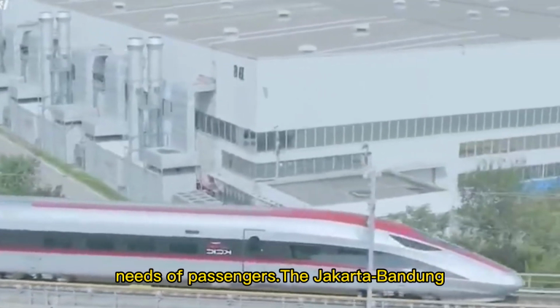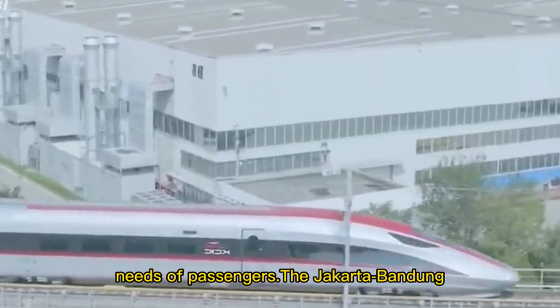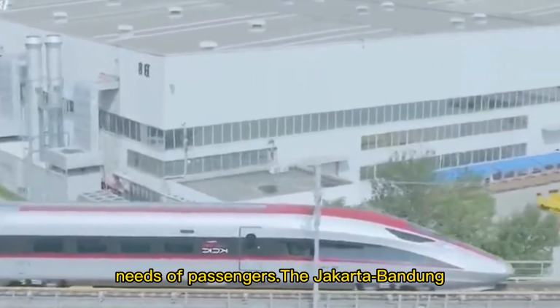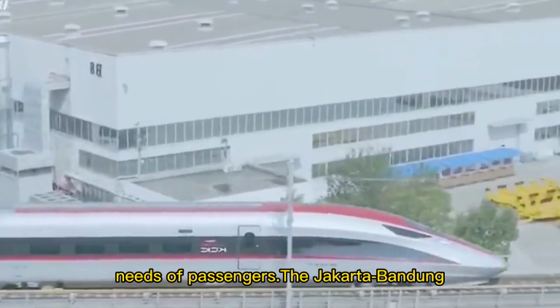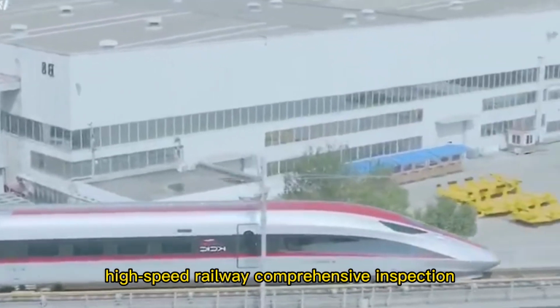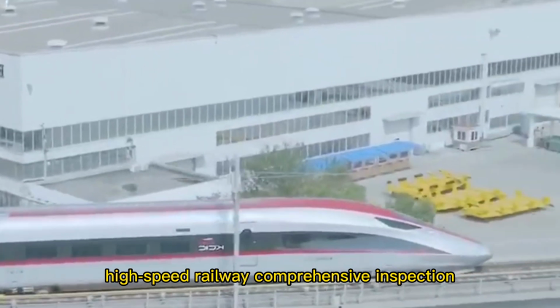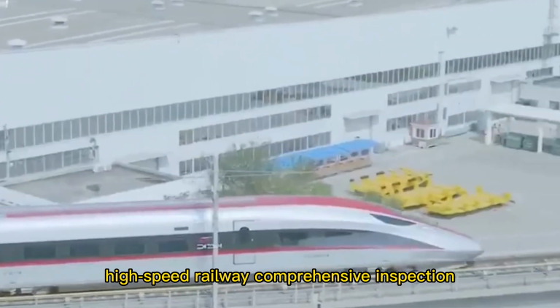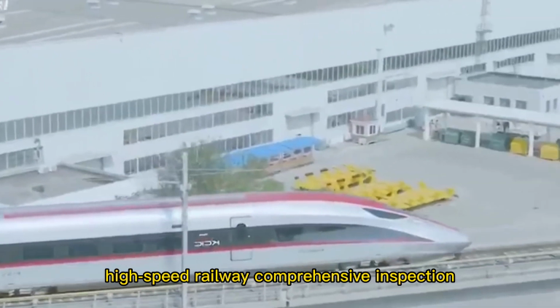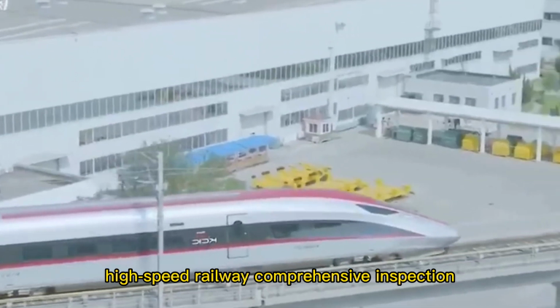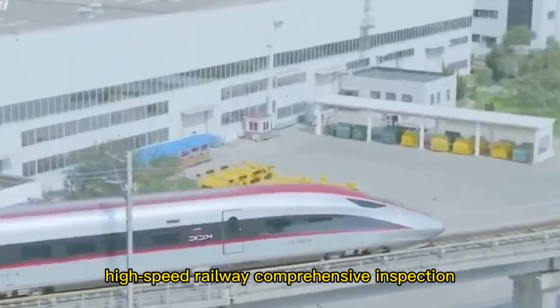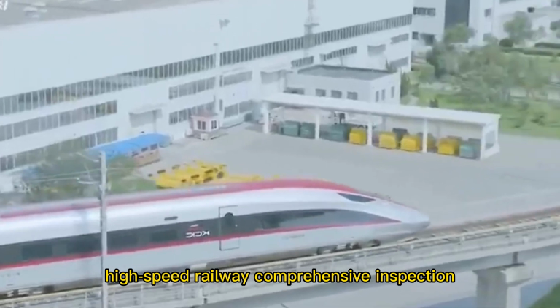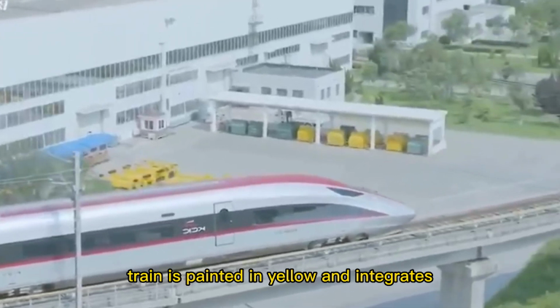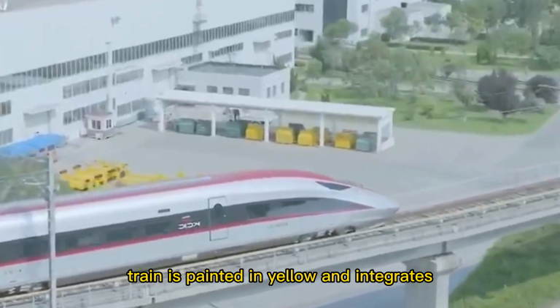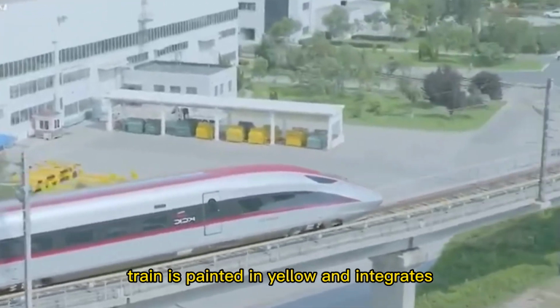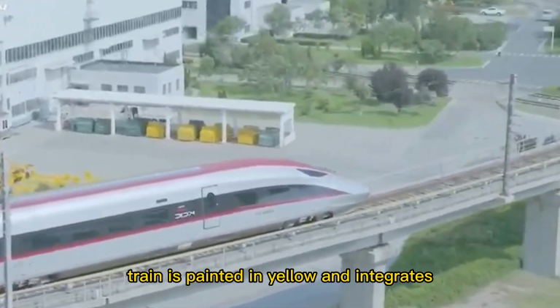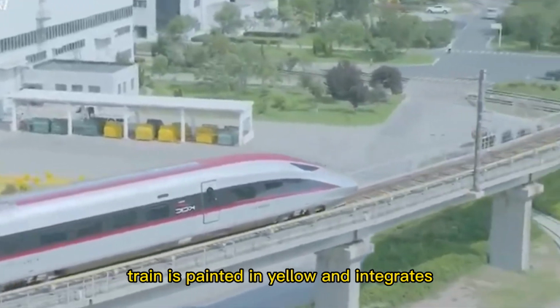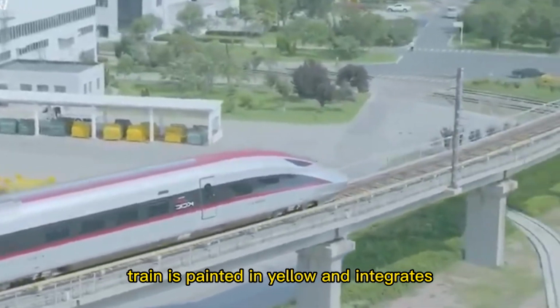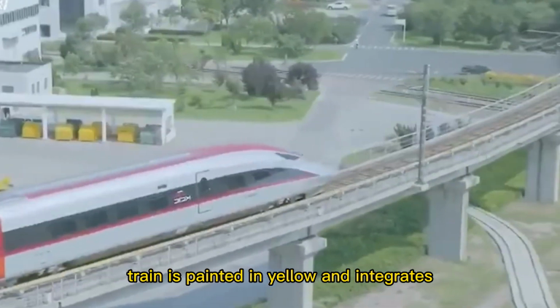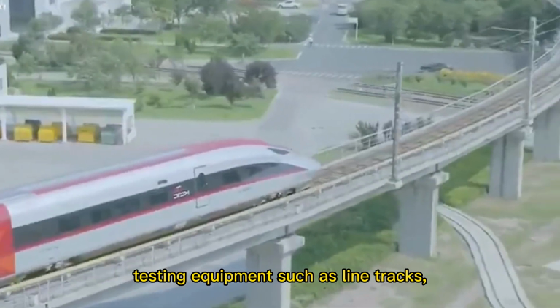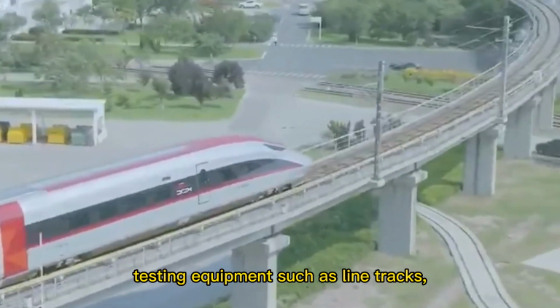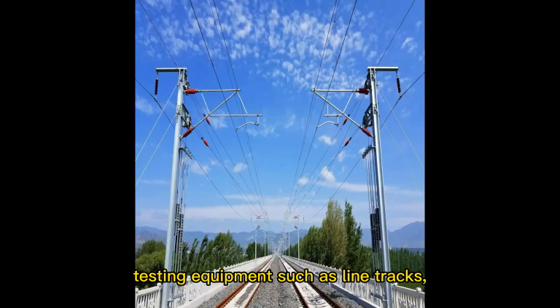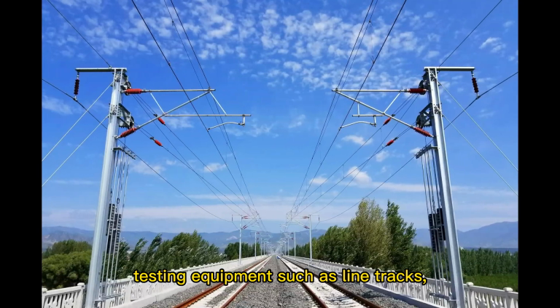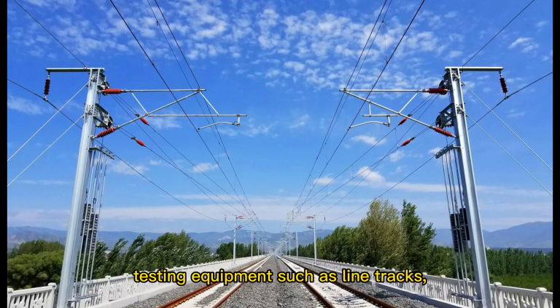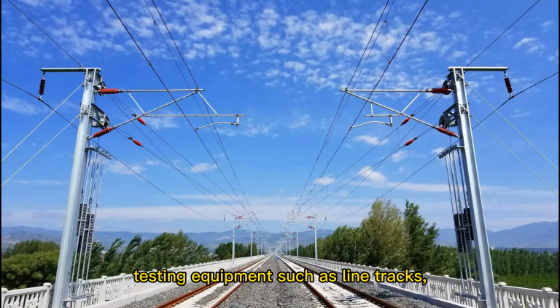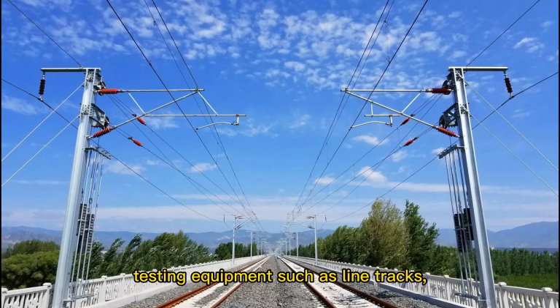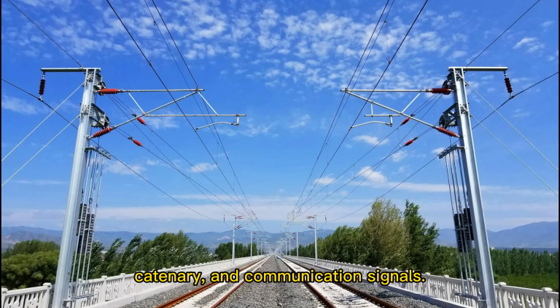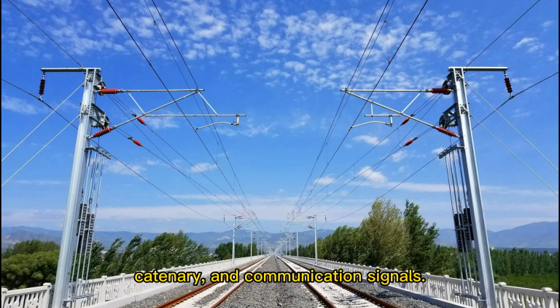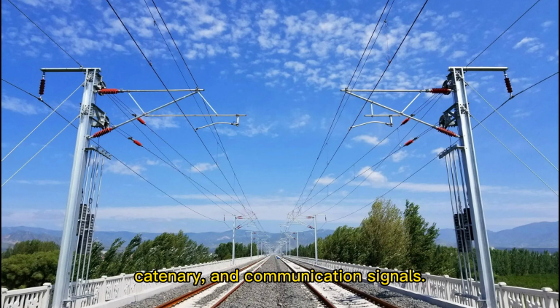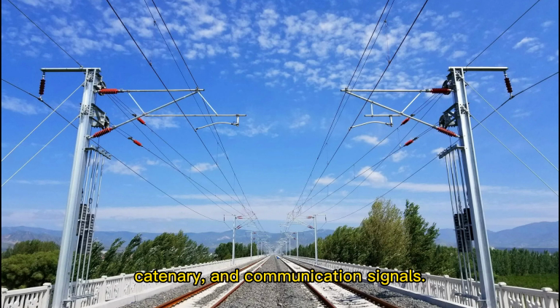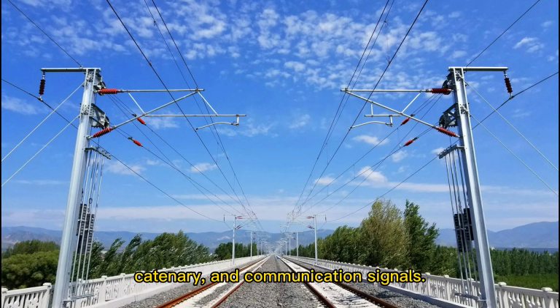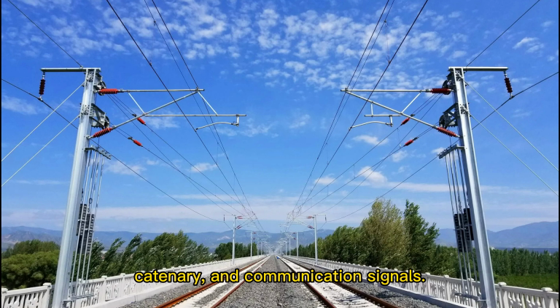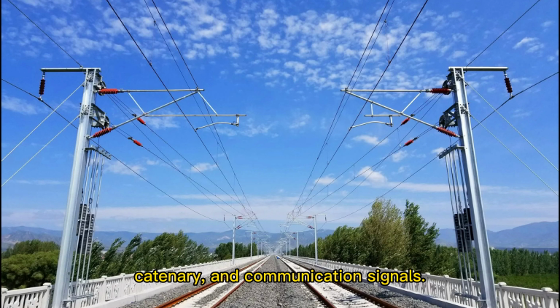The Jakarta-Bandung high-speed railway comprehensive inspection train is painted in yellow and integrates testing equipment such as line tracks, catenary, and communication signals.